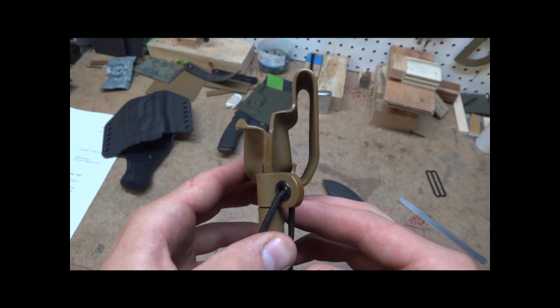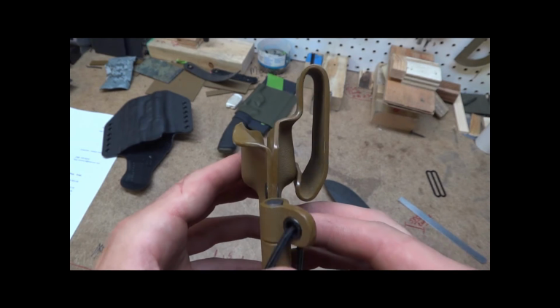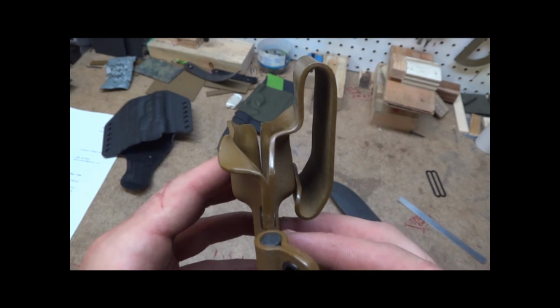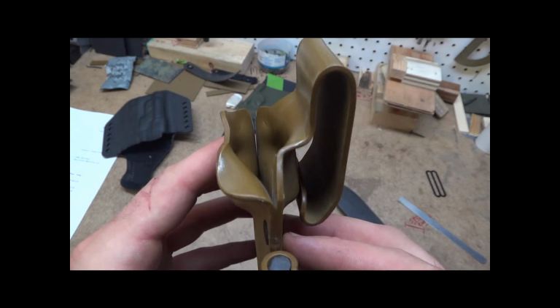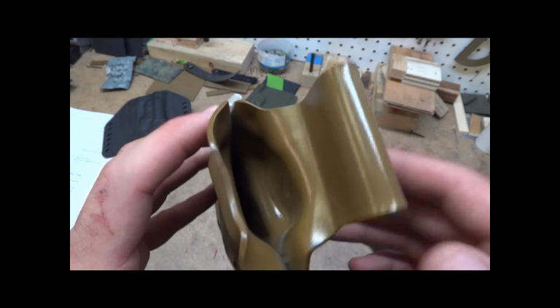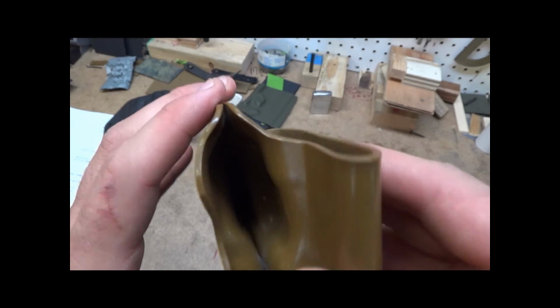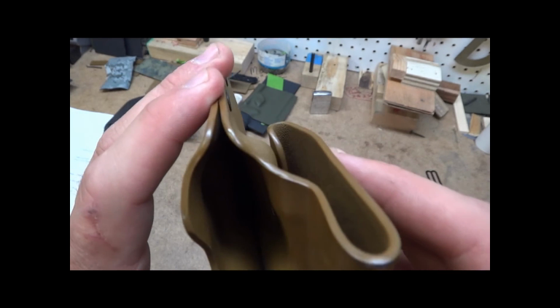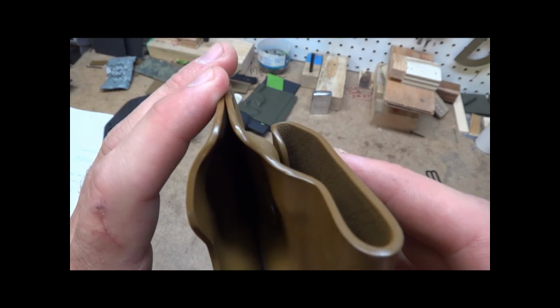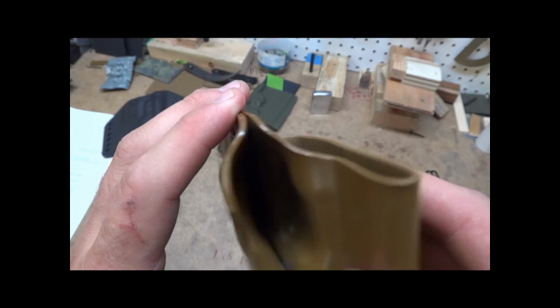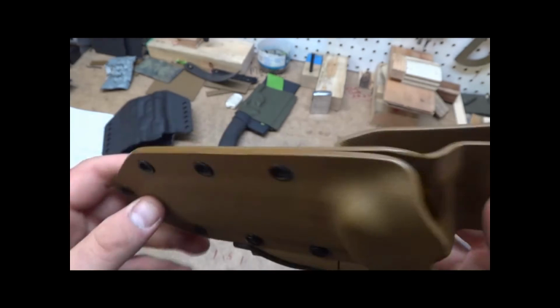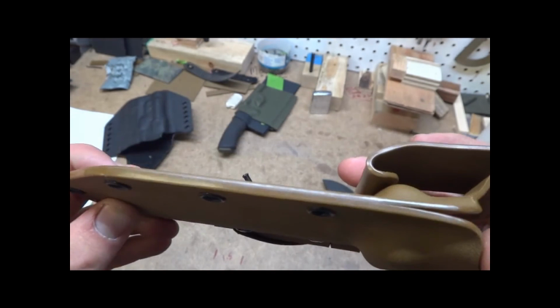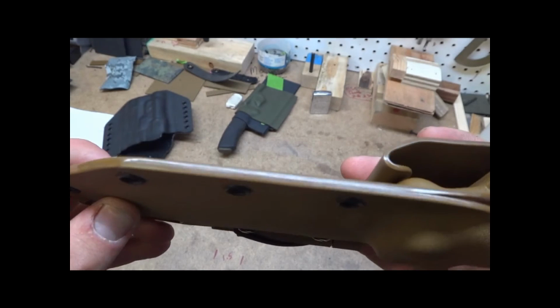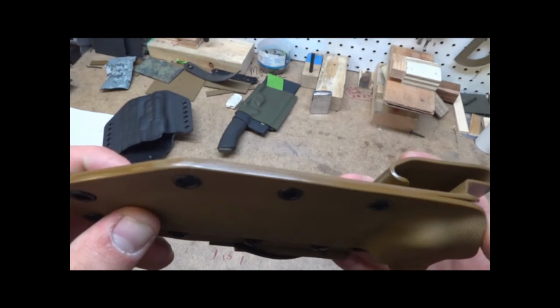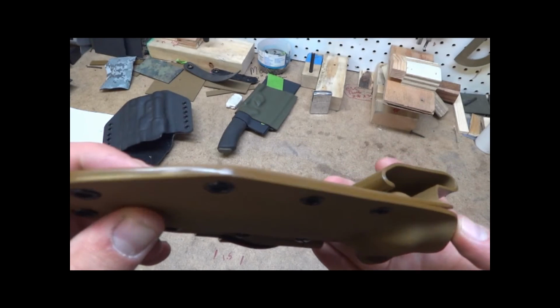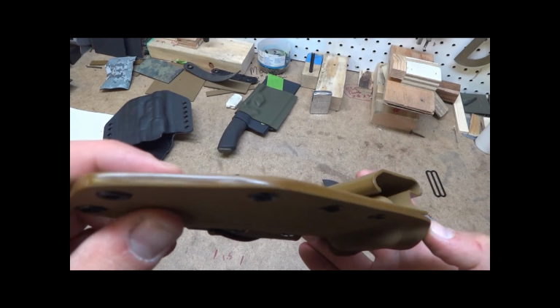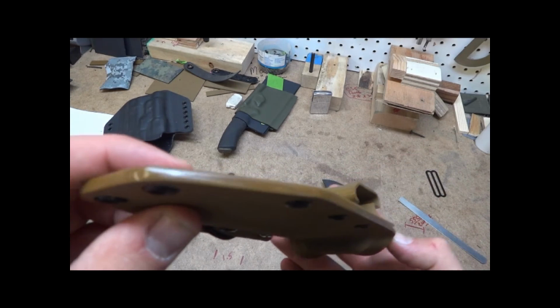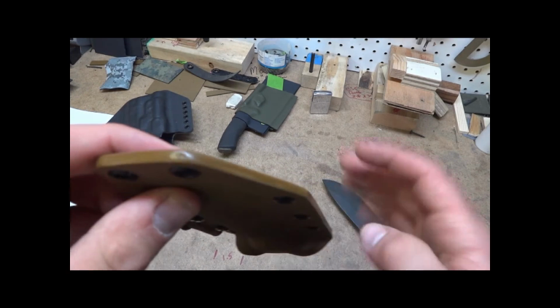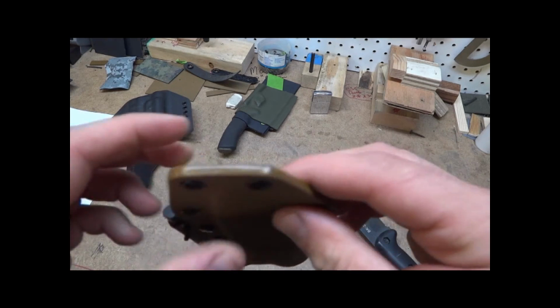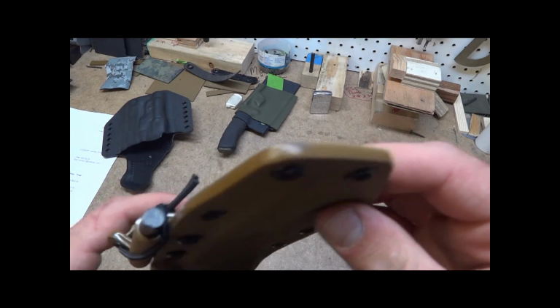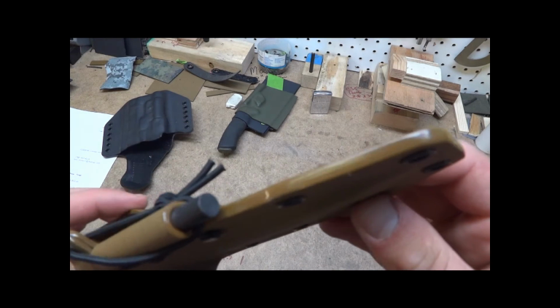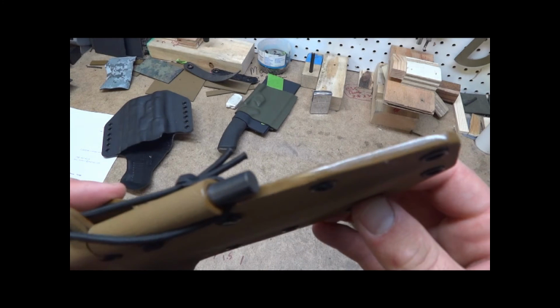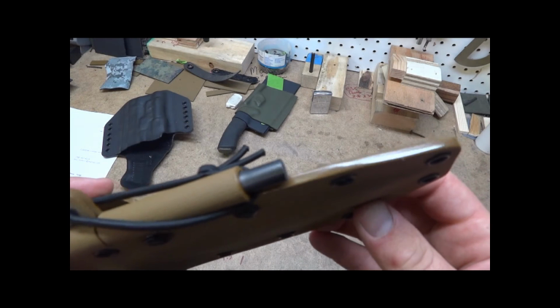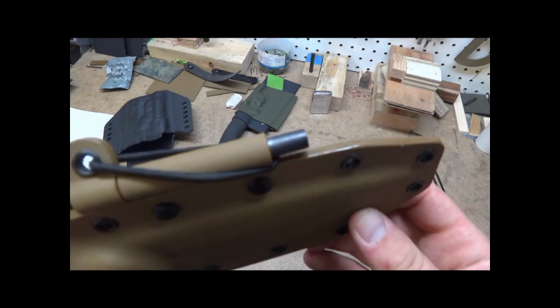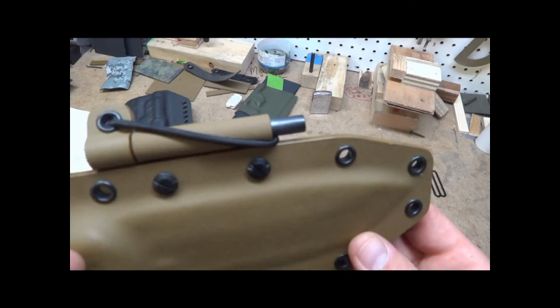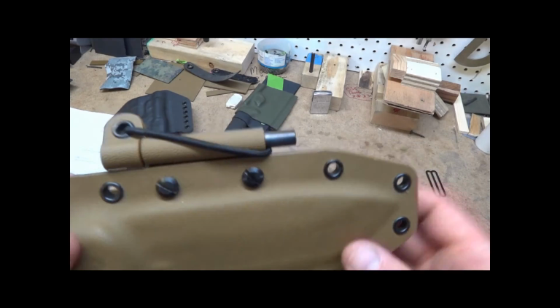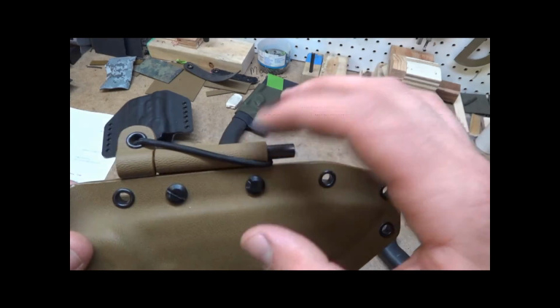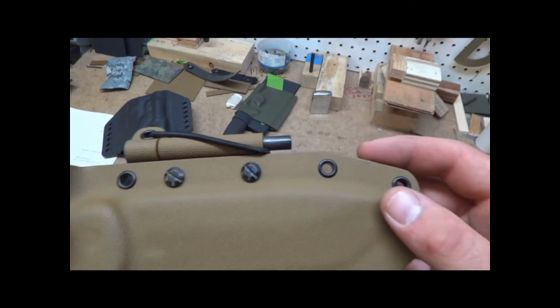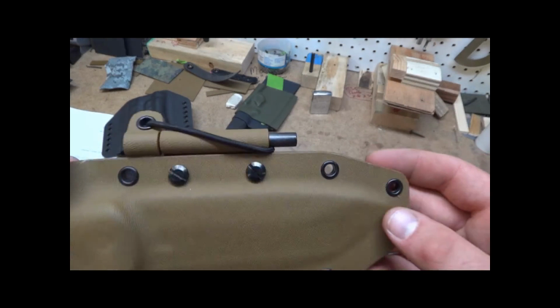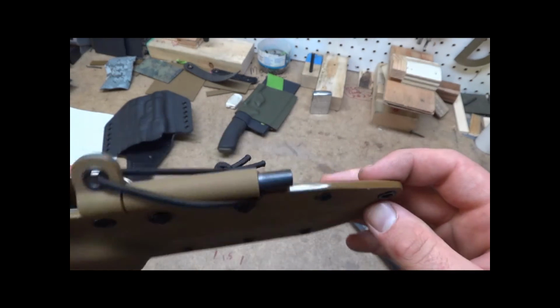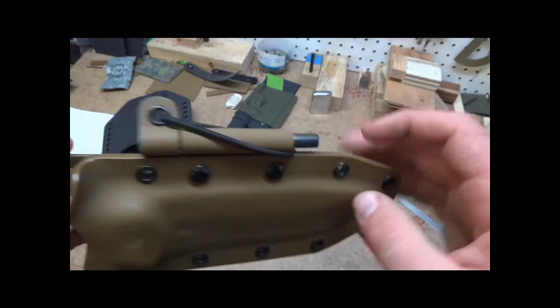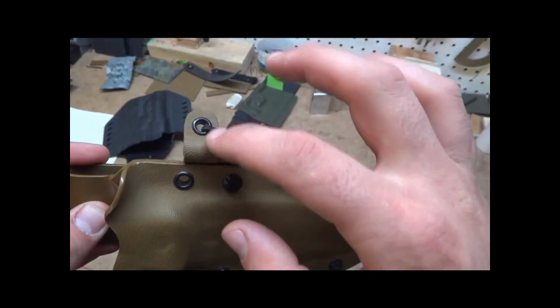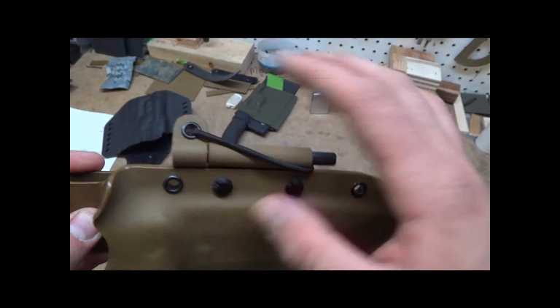Trying to get them the best quality possible. I buff everything. All the fire steel holders are made one at a time, same with the little loops.